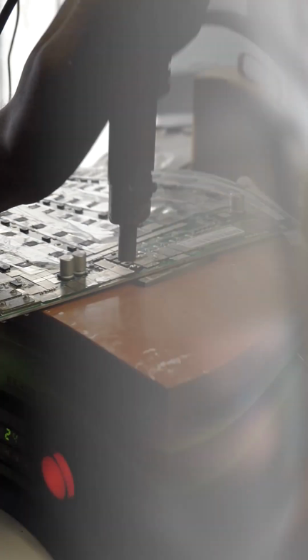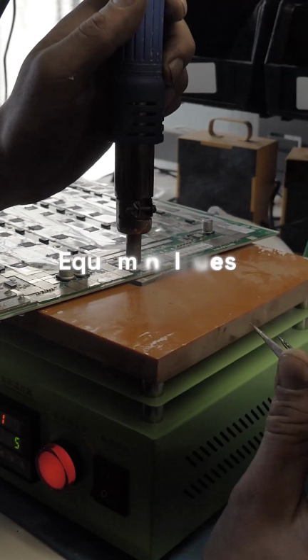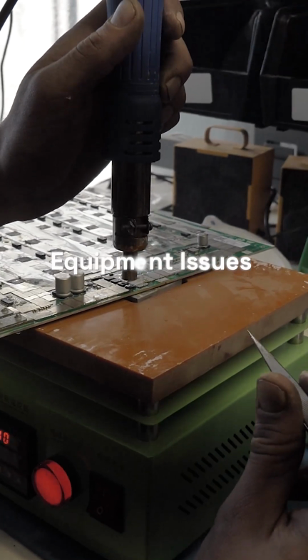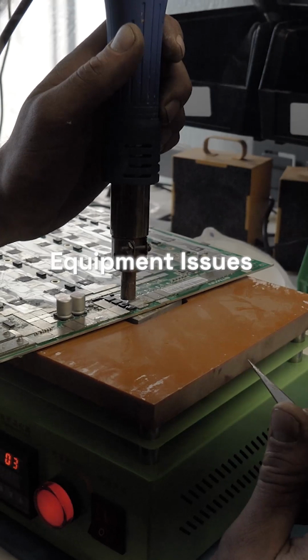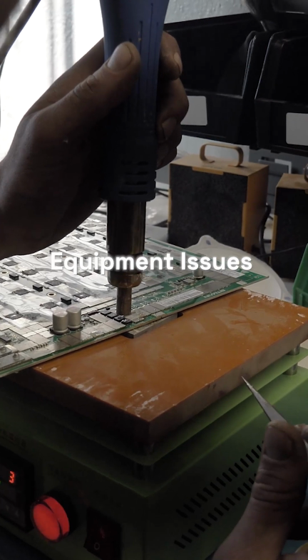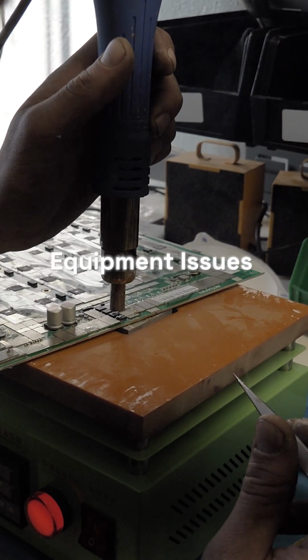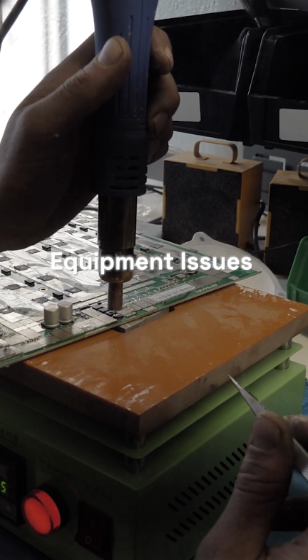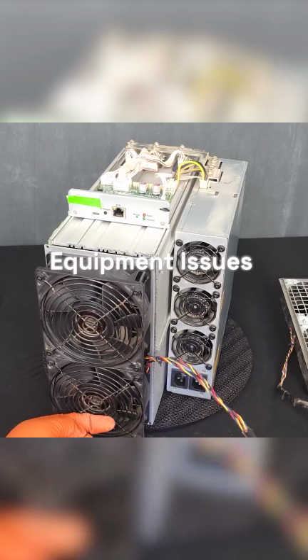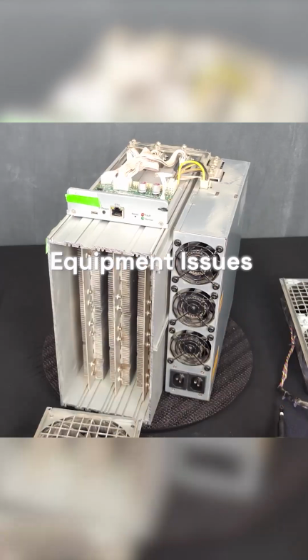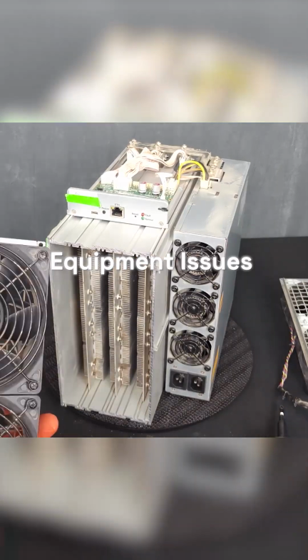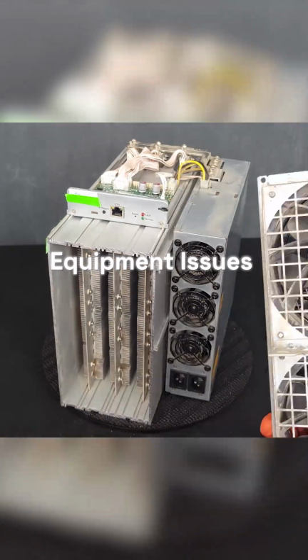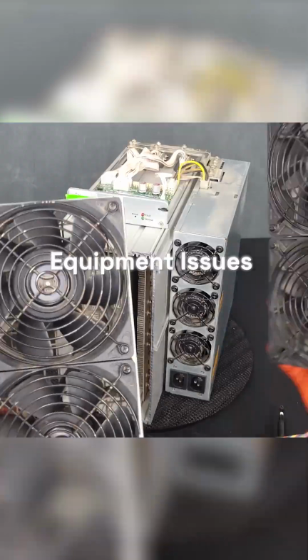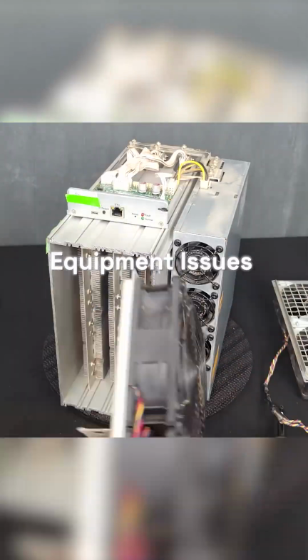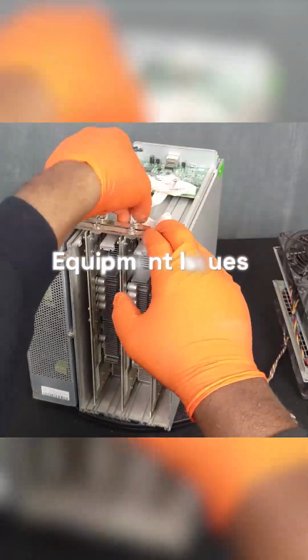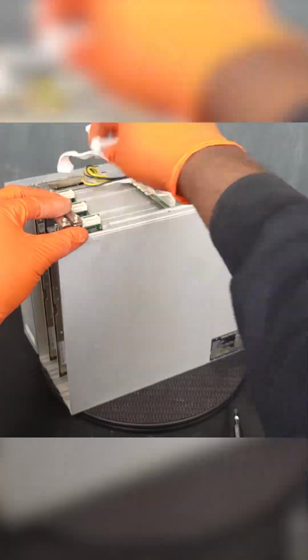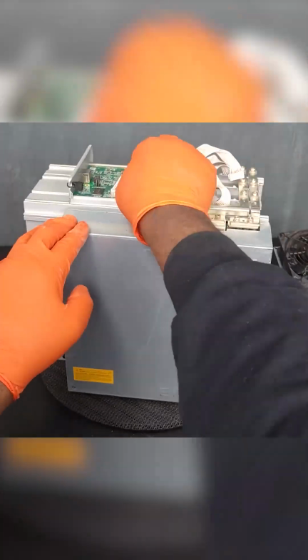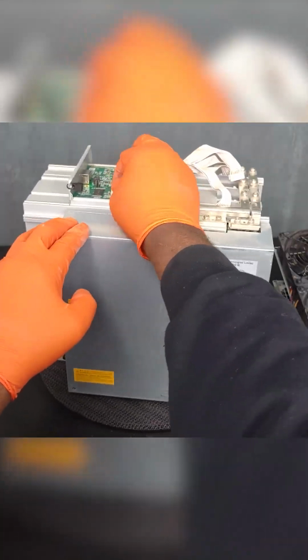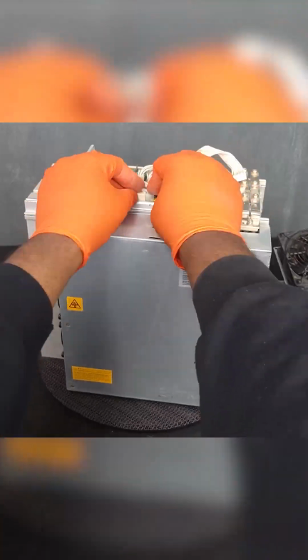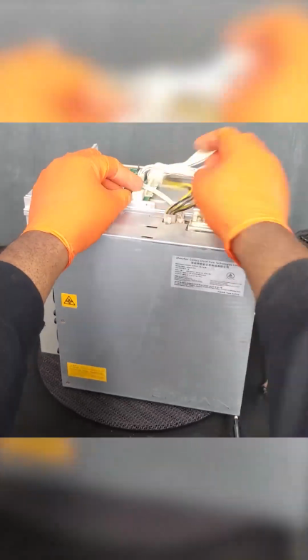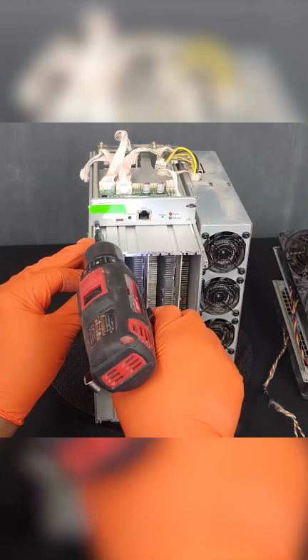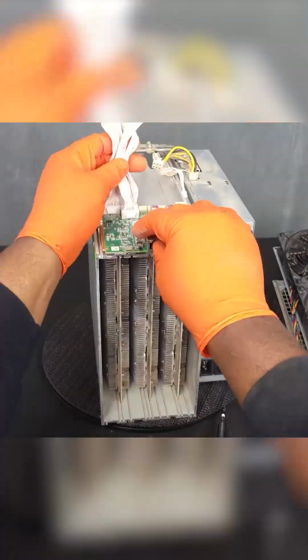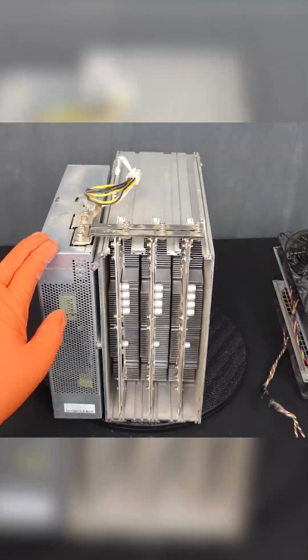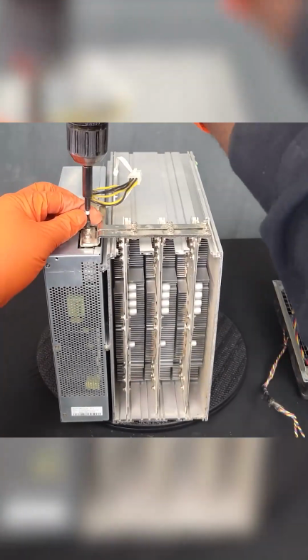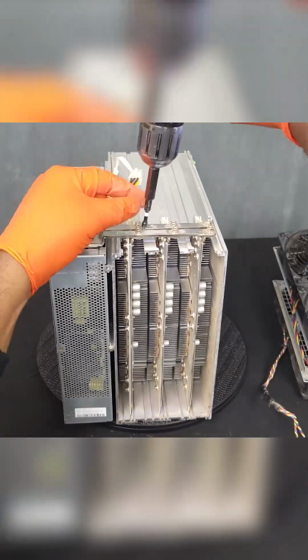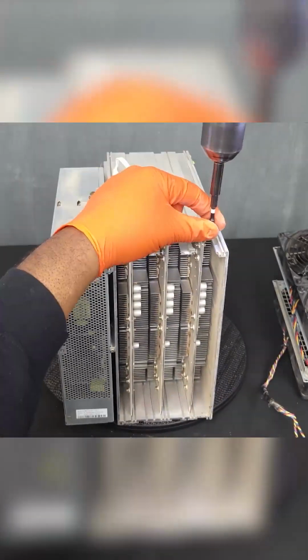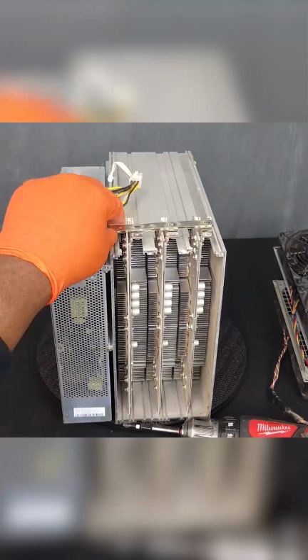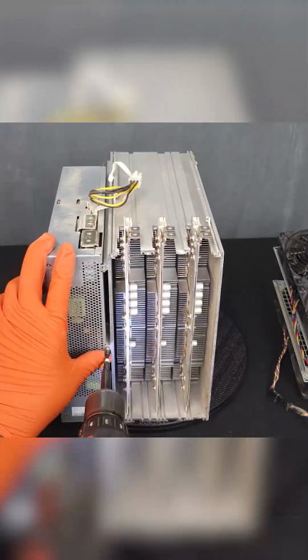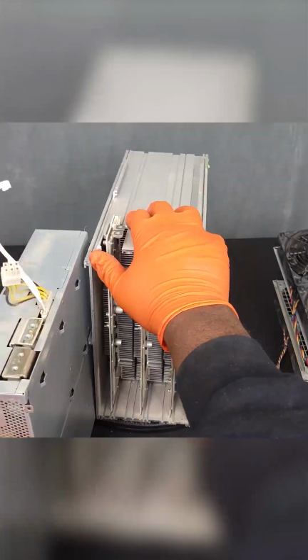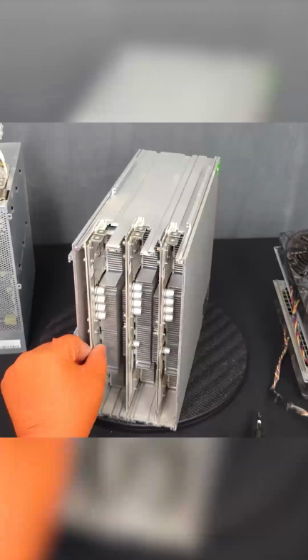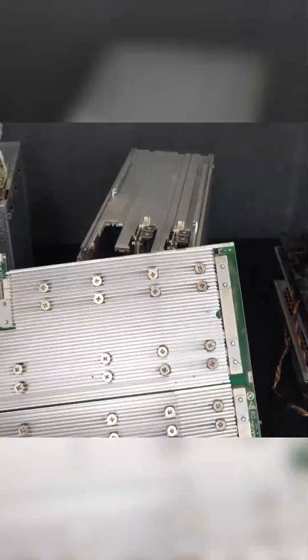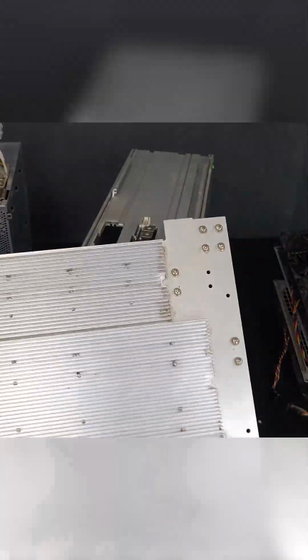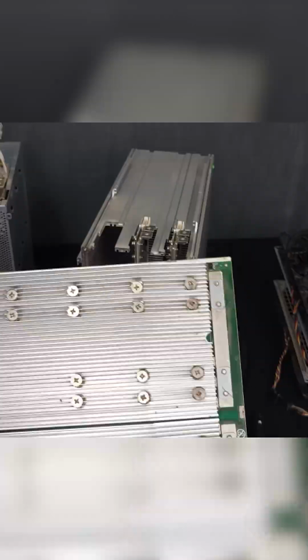Equipment issues: Hardware failures, like damaged fans, chips, or power supplies, are more serious. In these cases, Compass Mining coordinates repairs or replacements directly with the manufacturer.